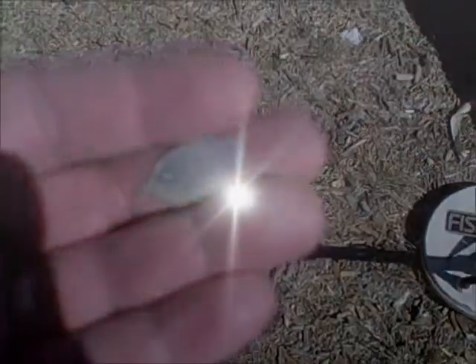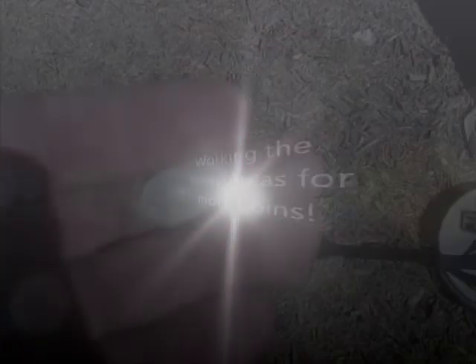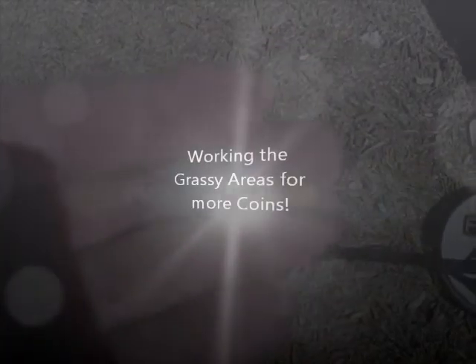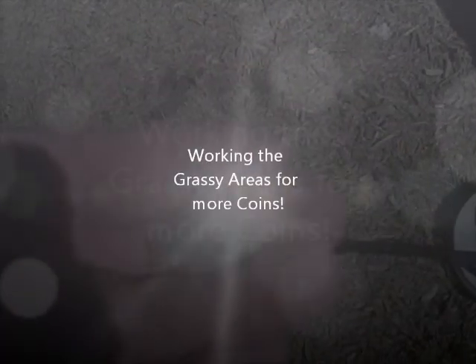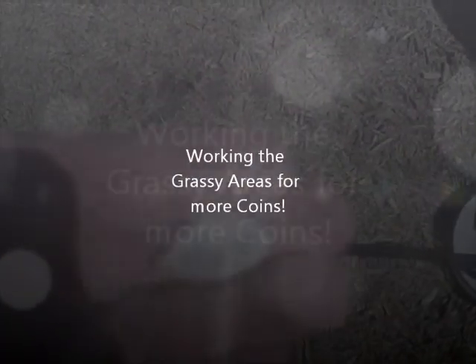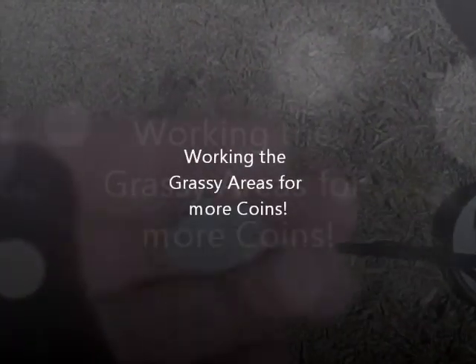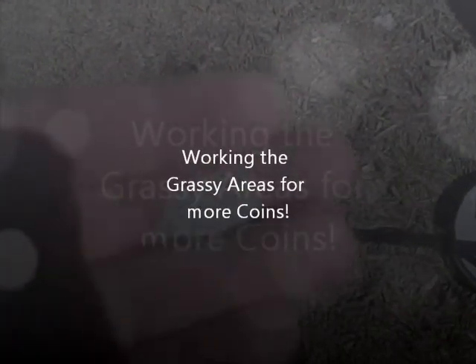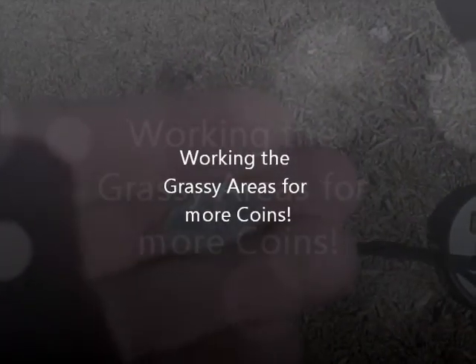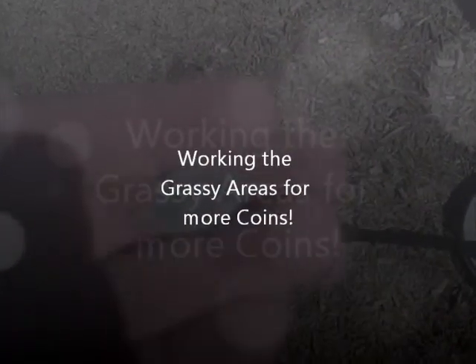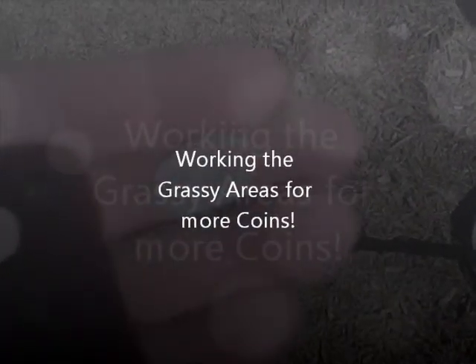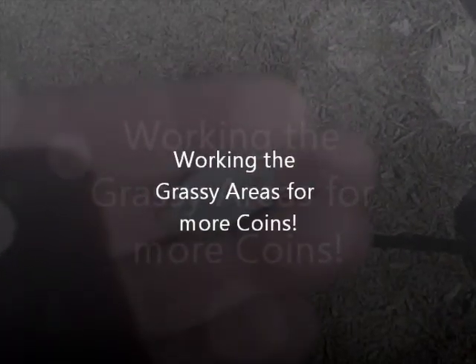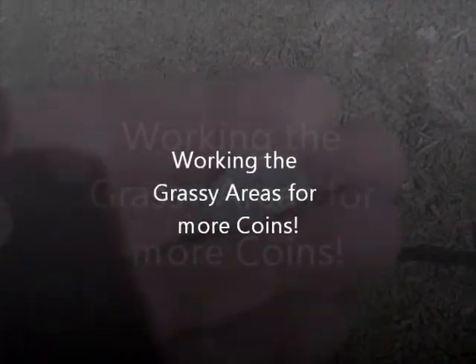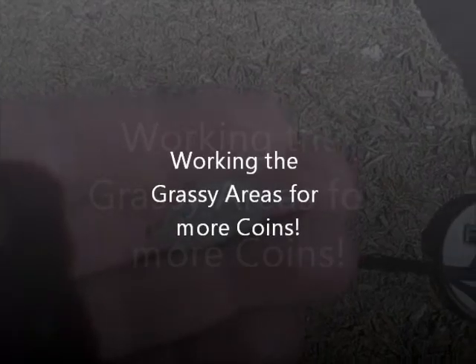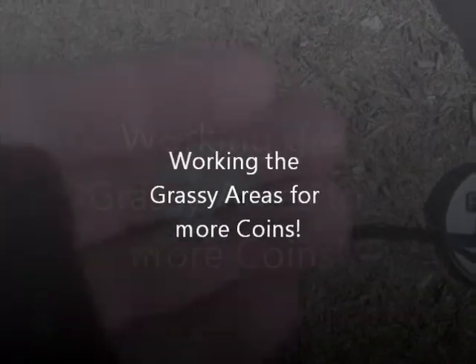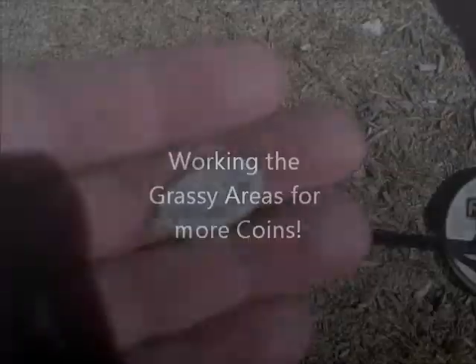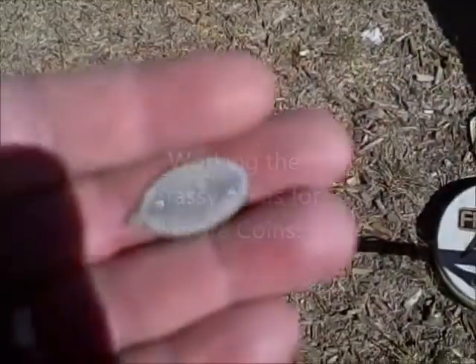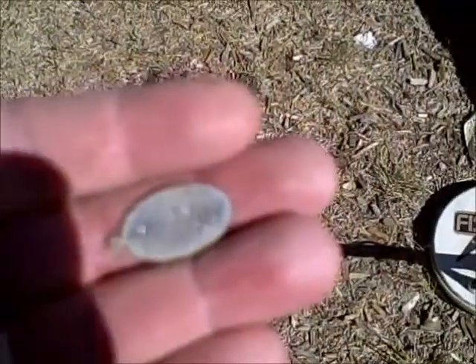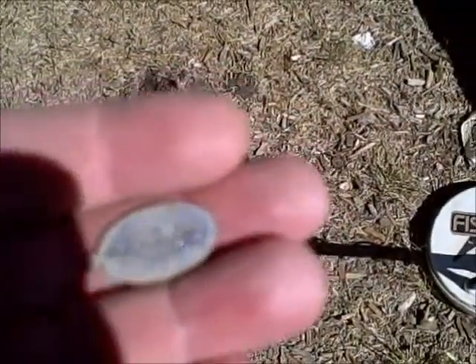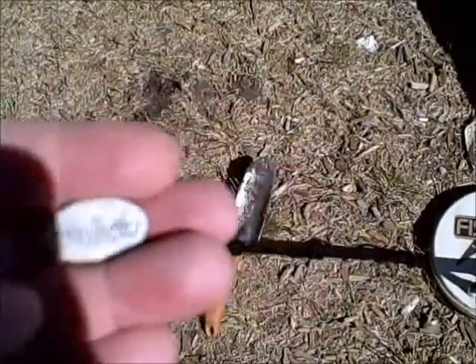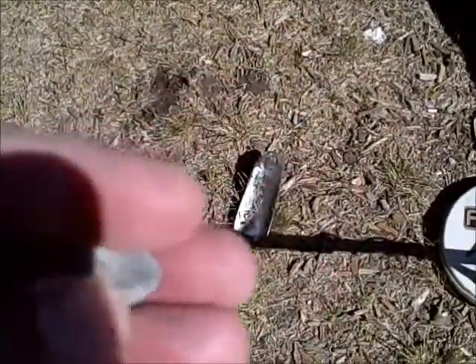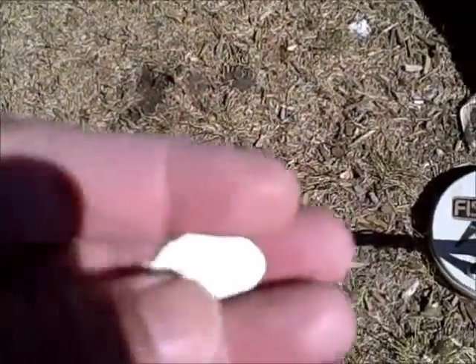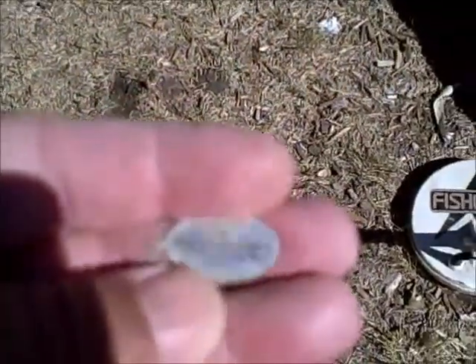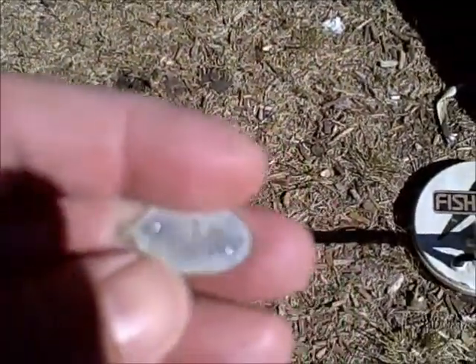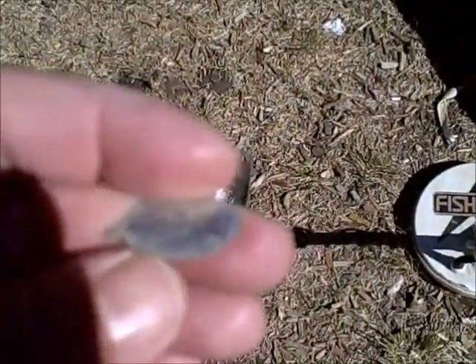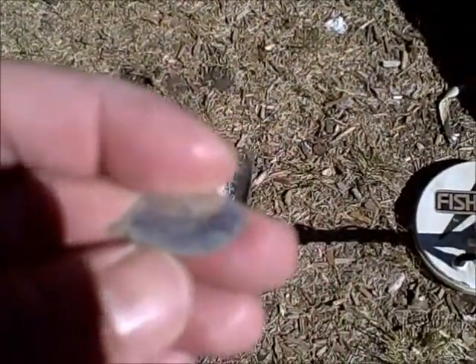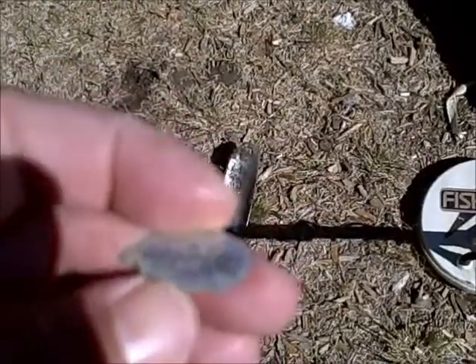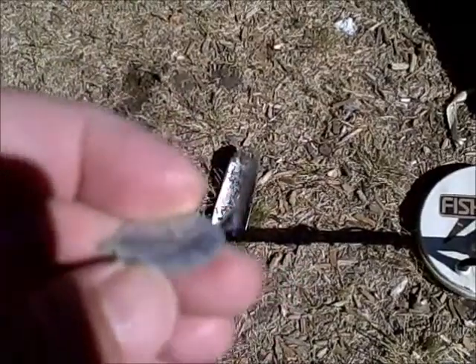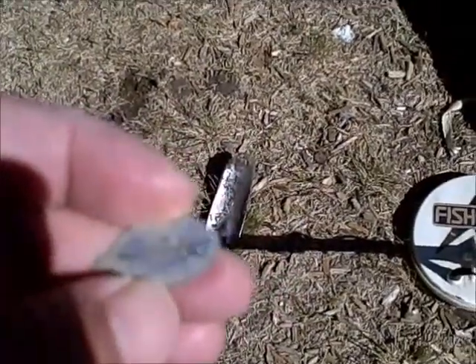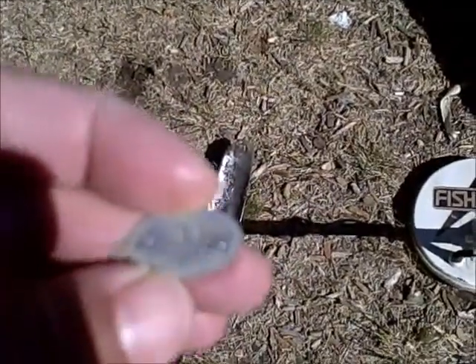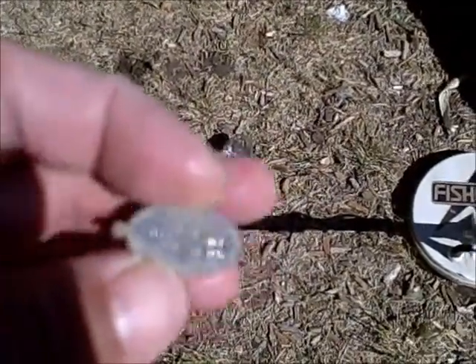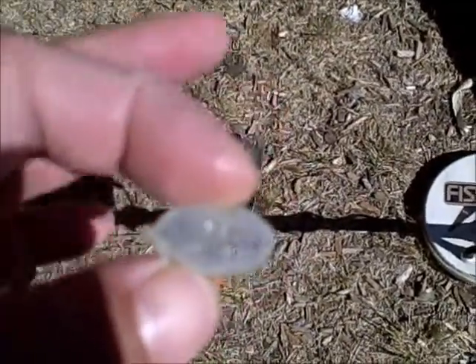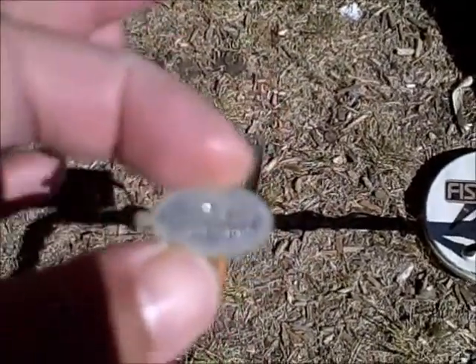We're out and about here at a schoolyard, checking out some grassy areas since we've got some damp areas to check out. There are some grassy areas where the ground's not so hard packed since we've had some rain.